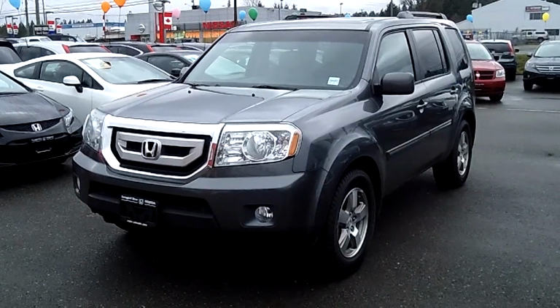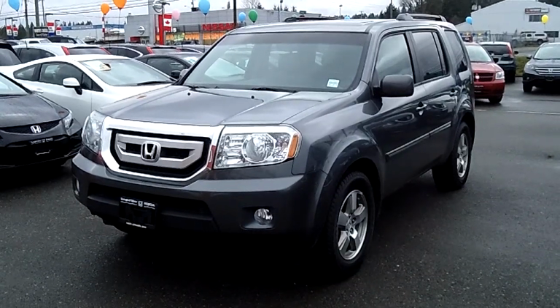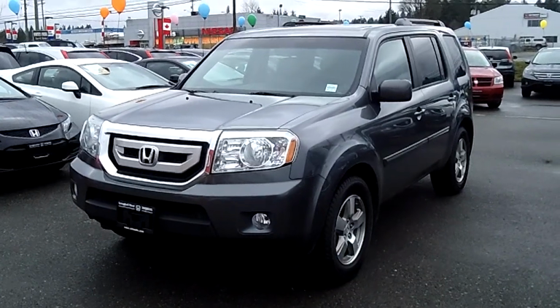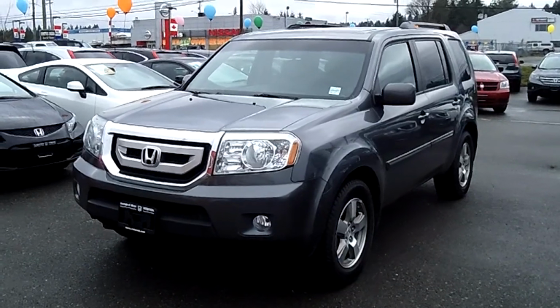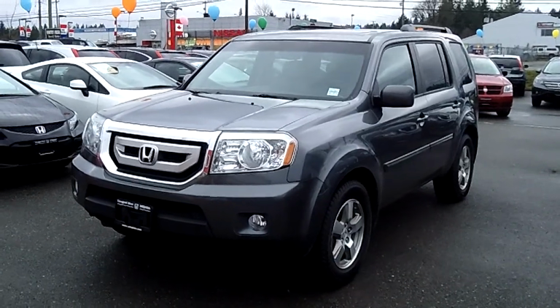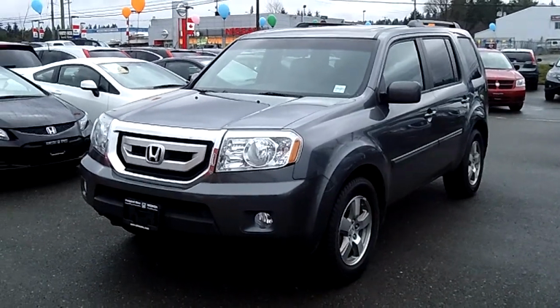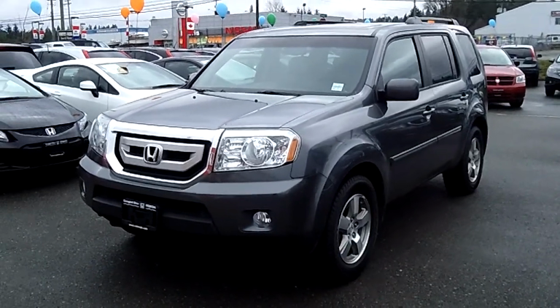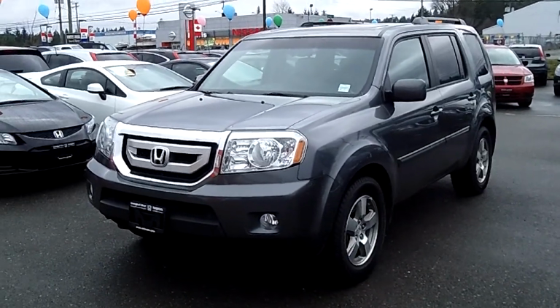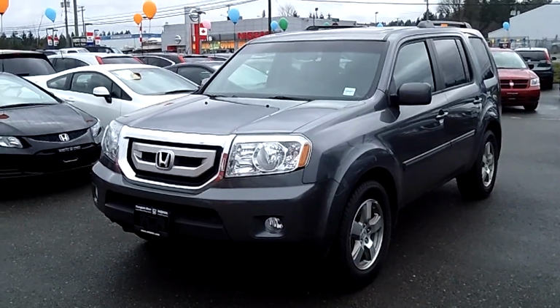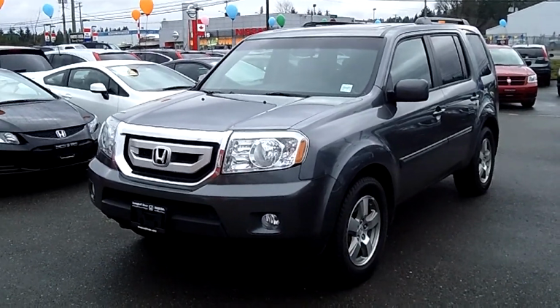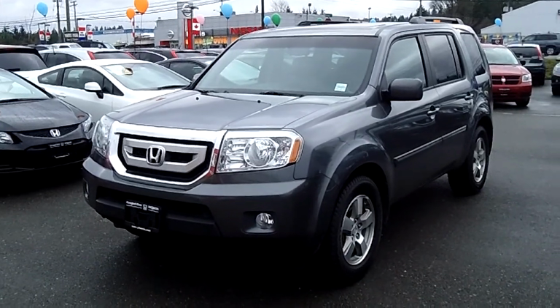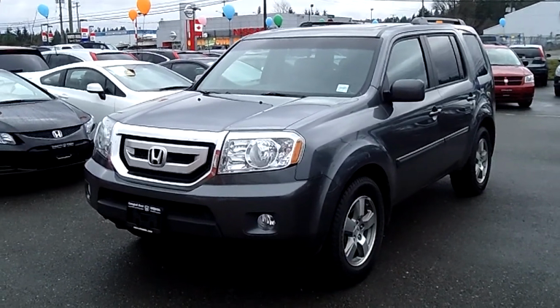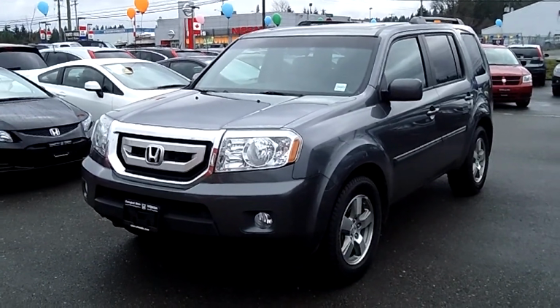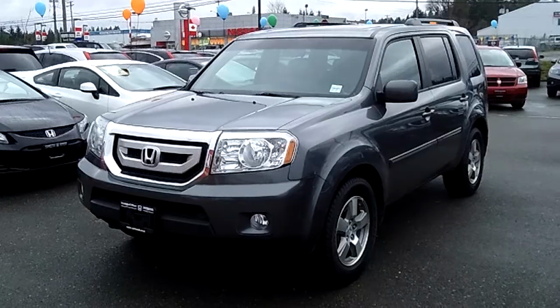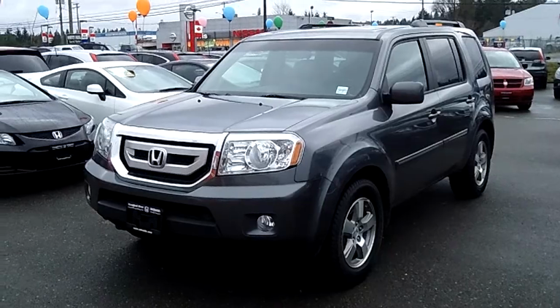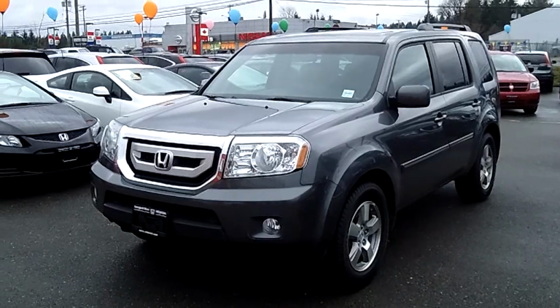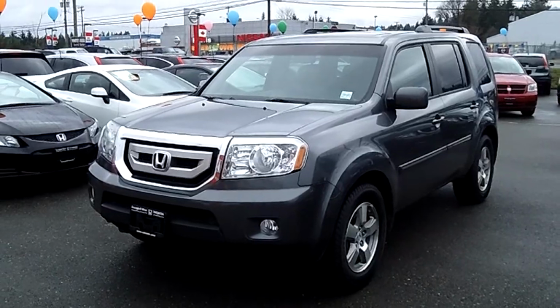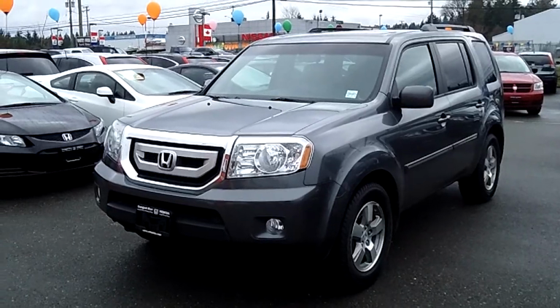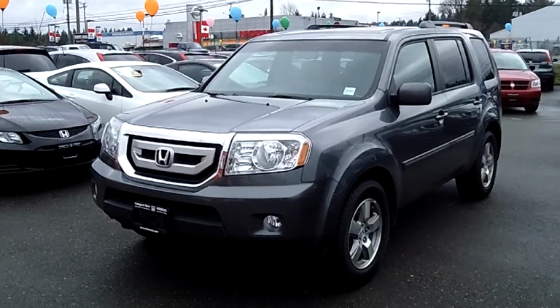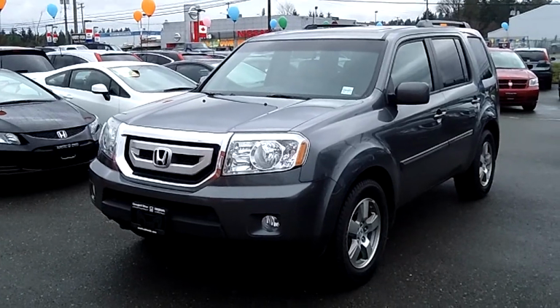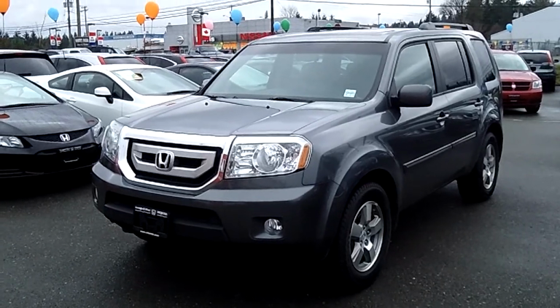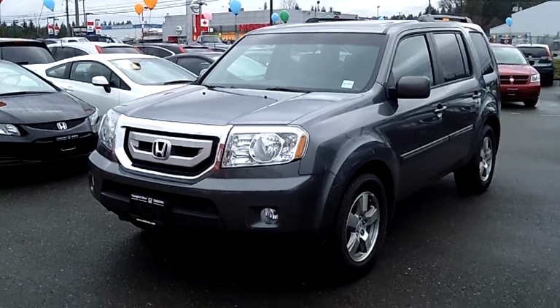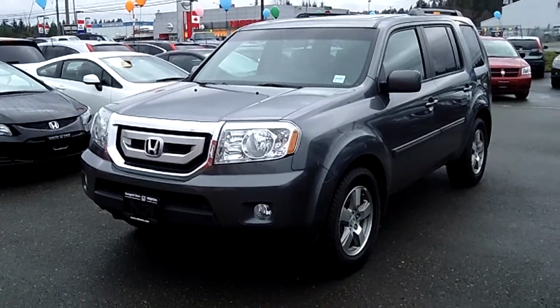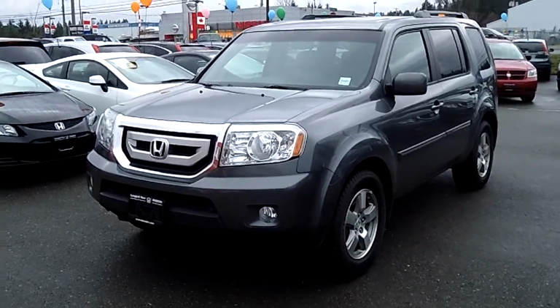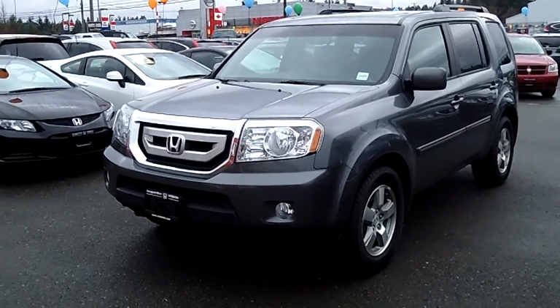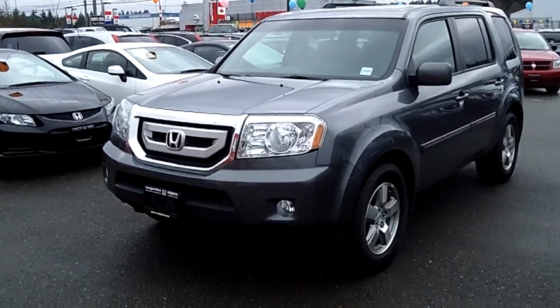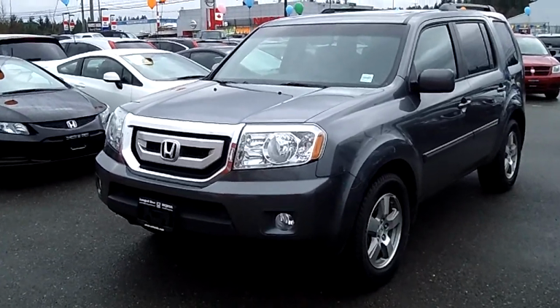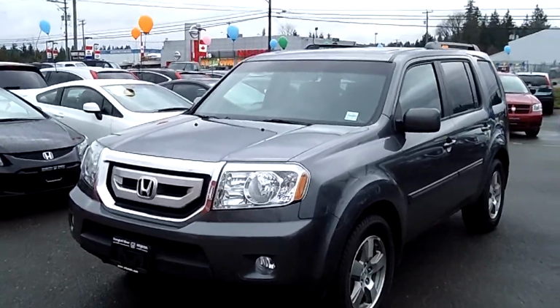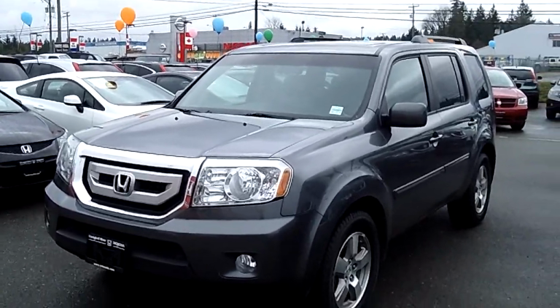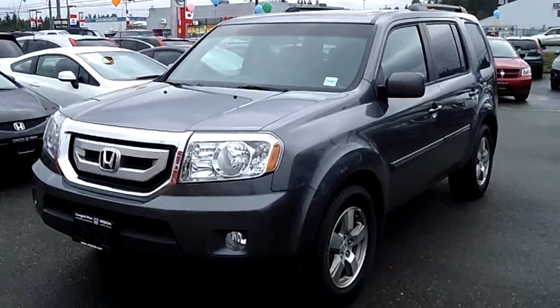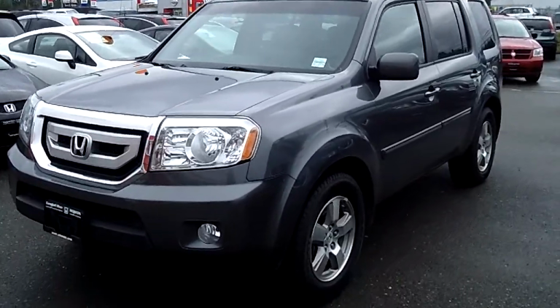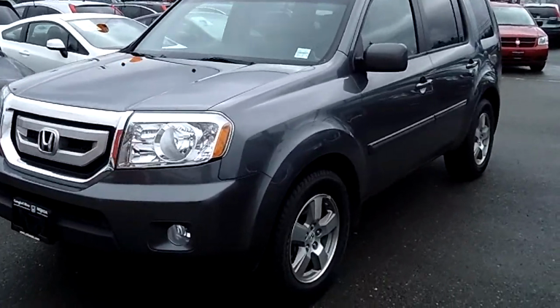Hi there, Dustin Whiteside here from Campbell River Honda with a 2011 Honda Pilot EX-L four-wheel drive.